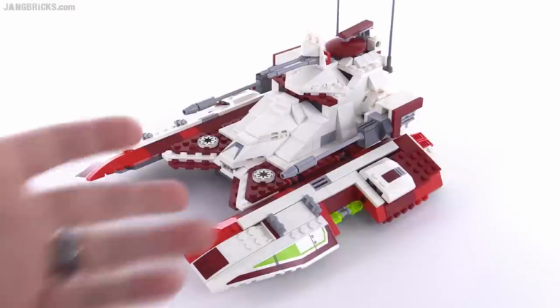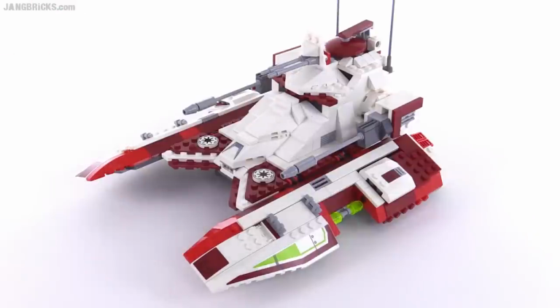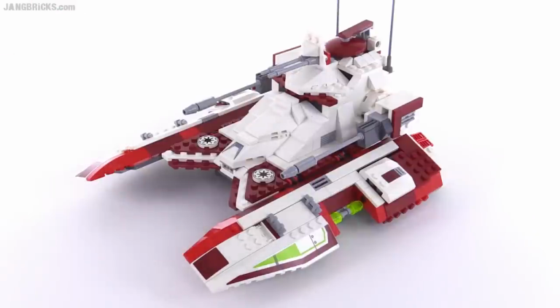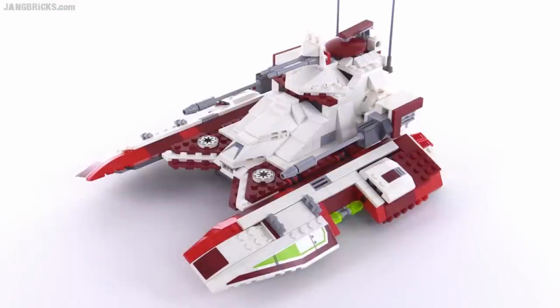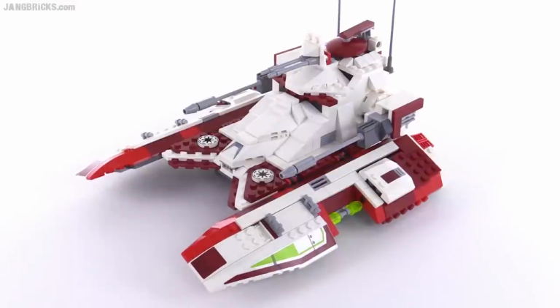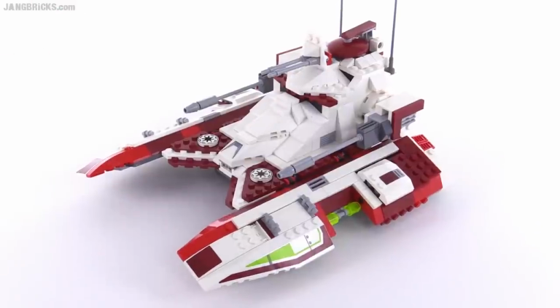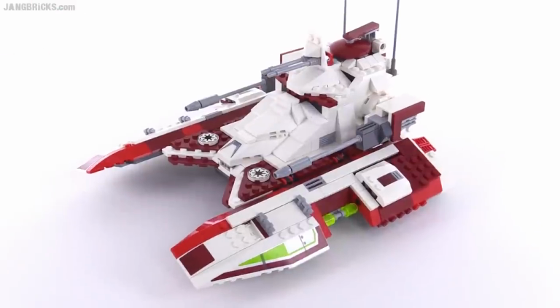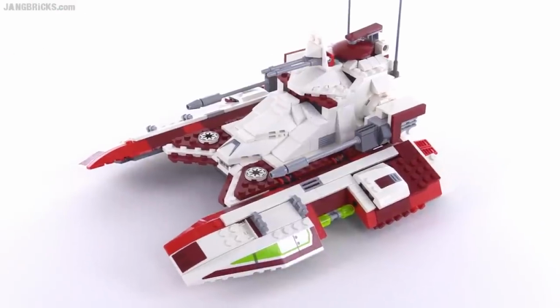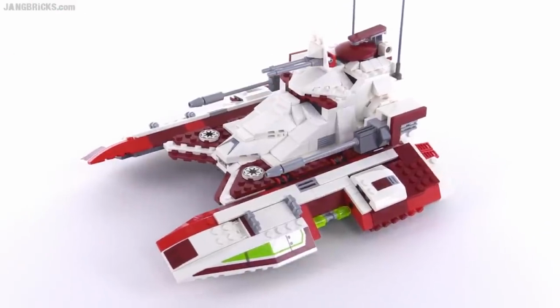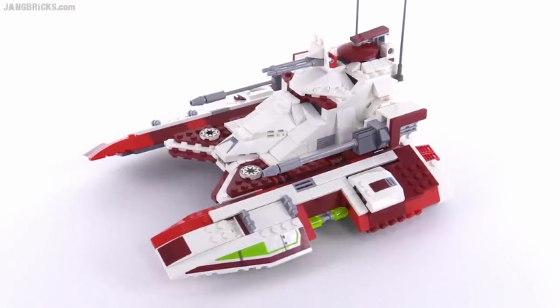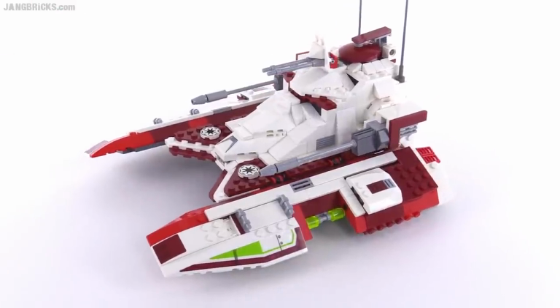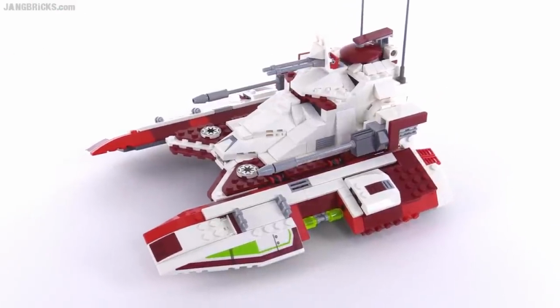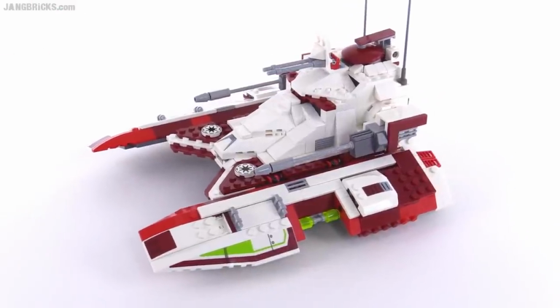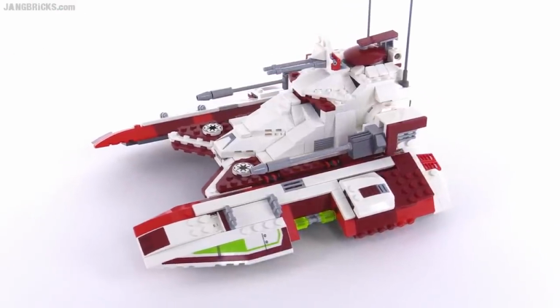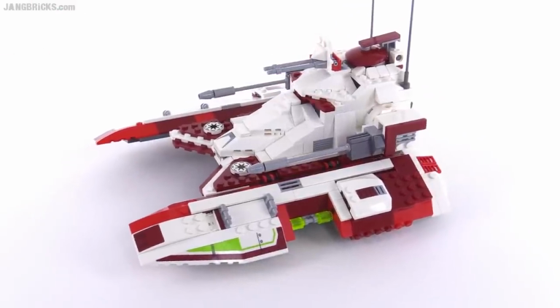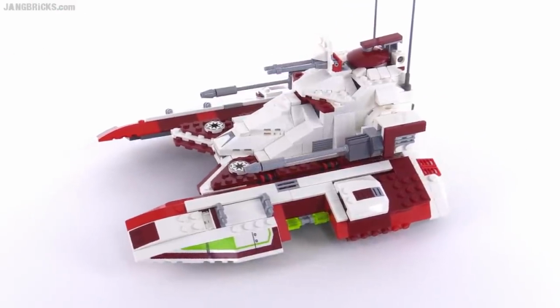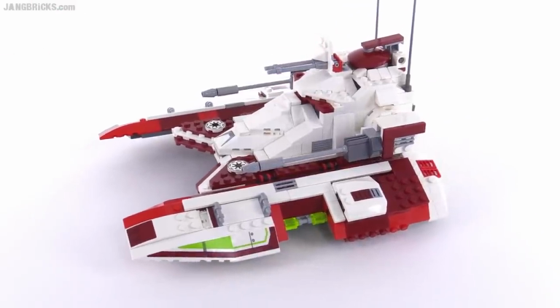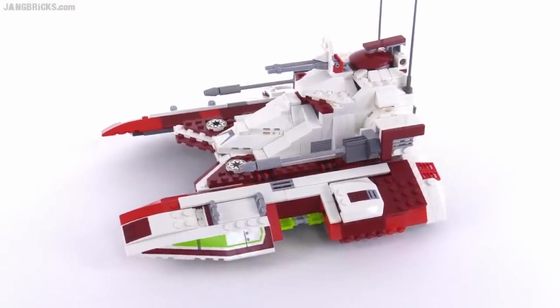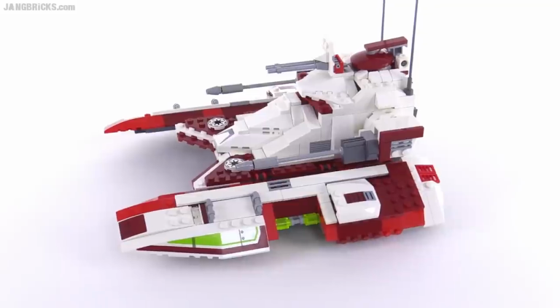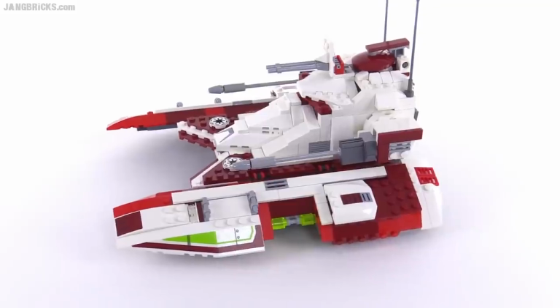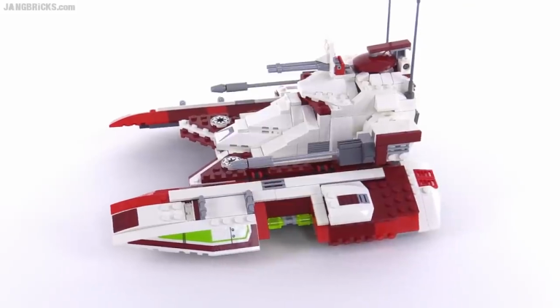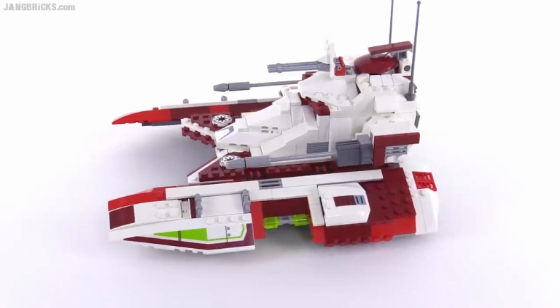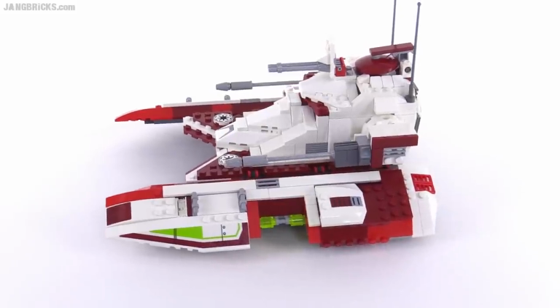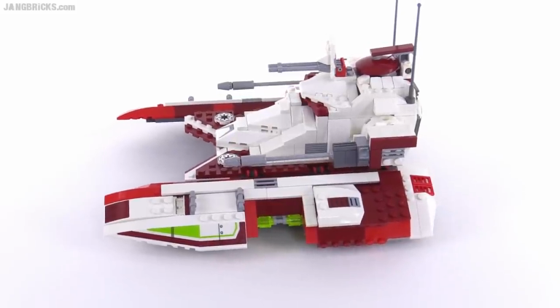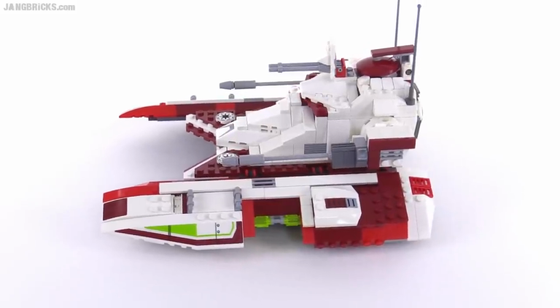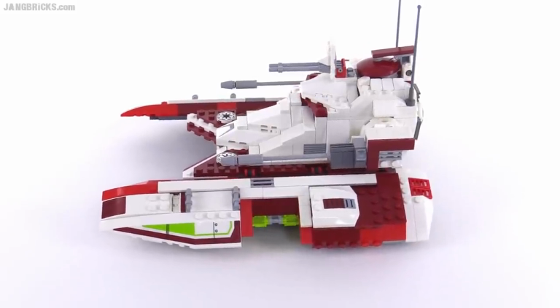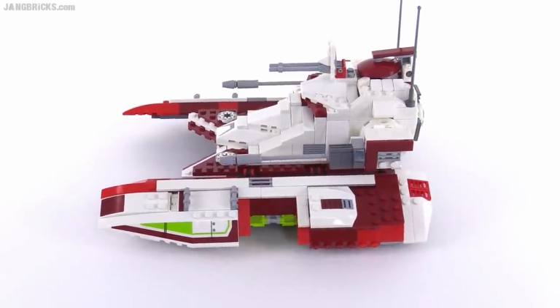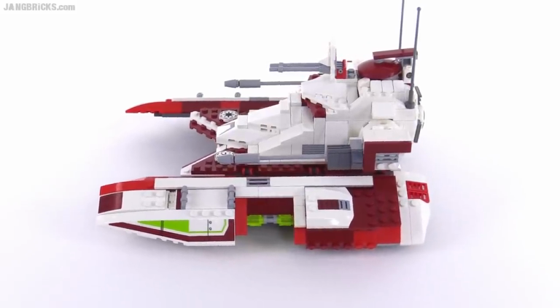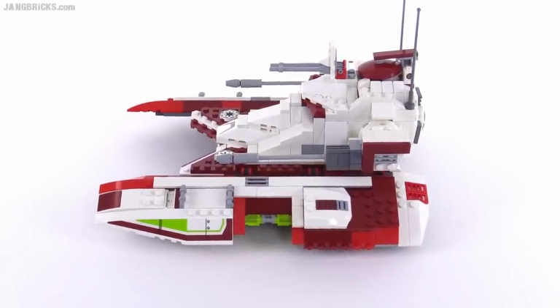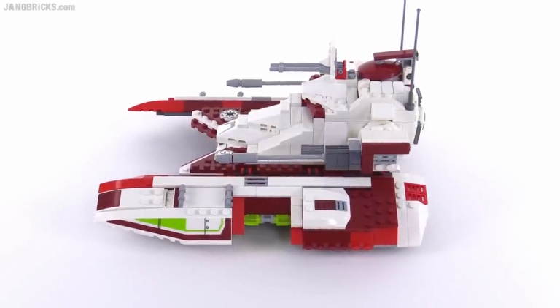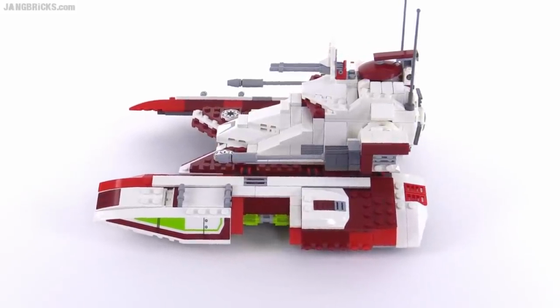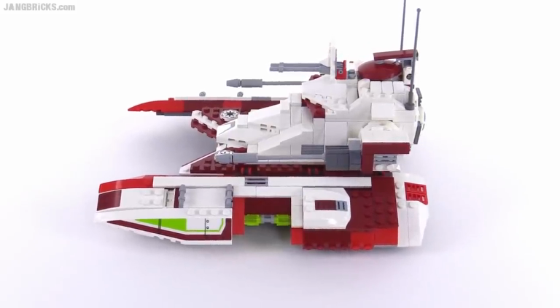Most folks who recognize this vehicle would recognize it from the Battlefront games. I don't think it ever showed up in any of the movies — if it did, it was very, very brief.